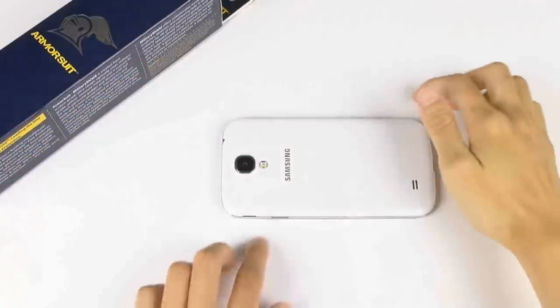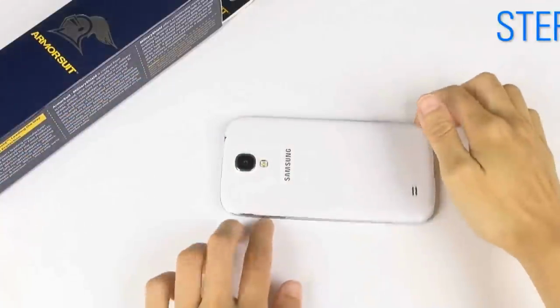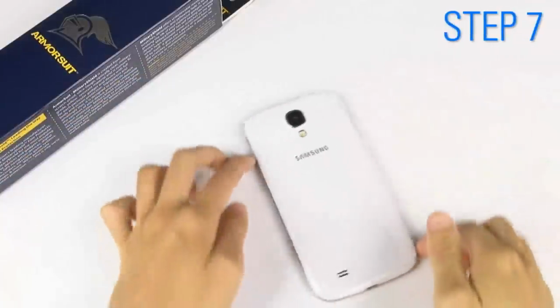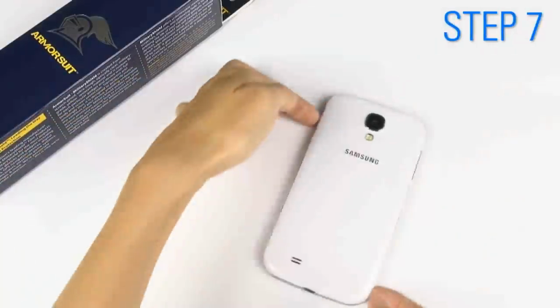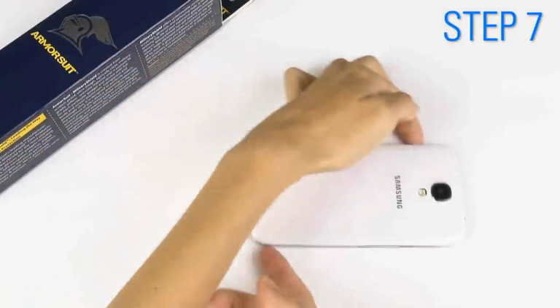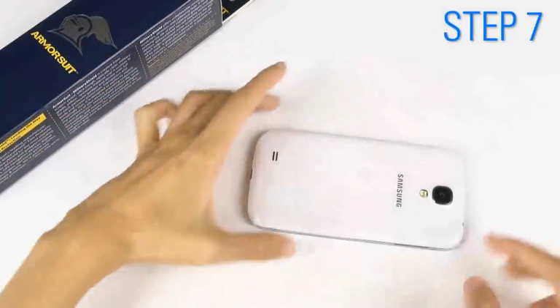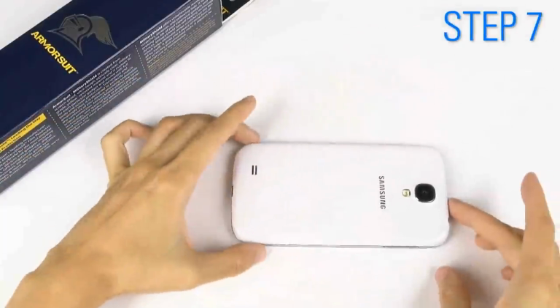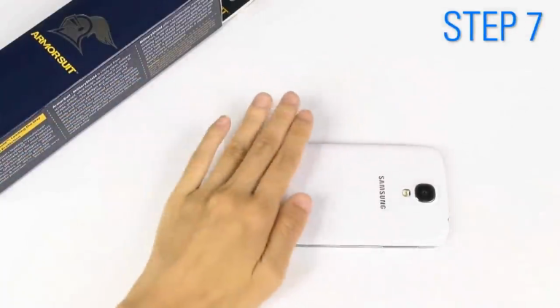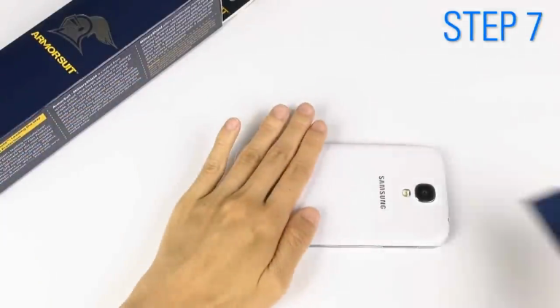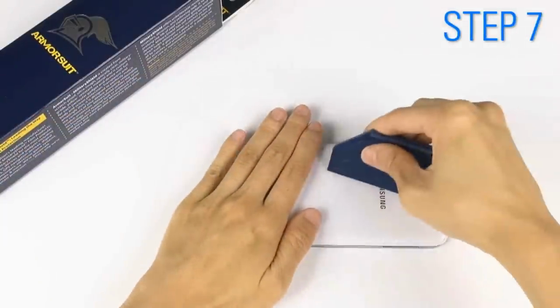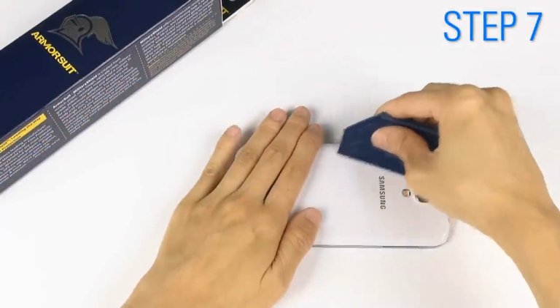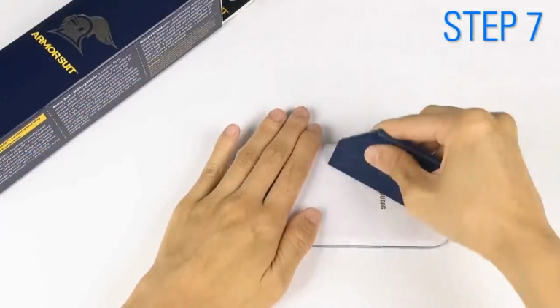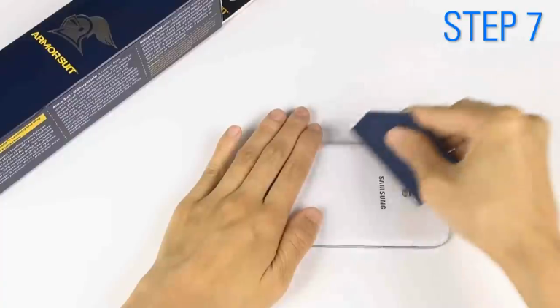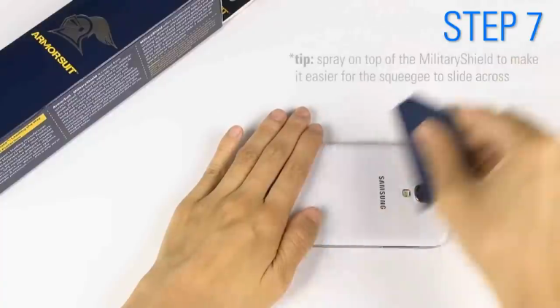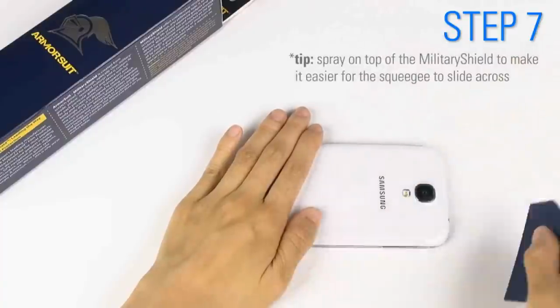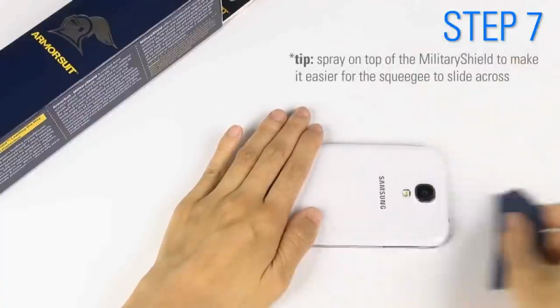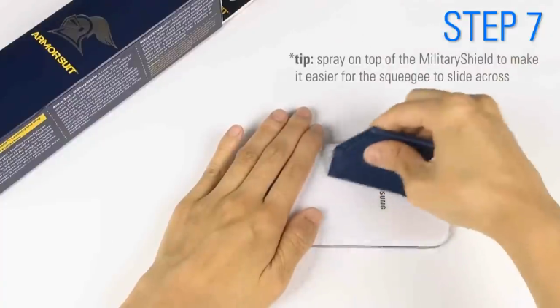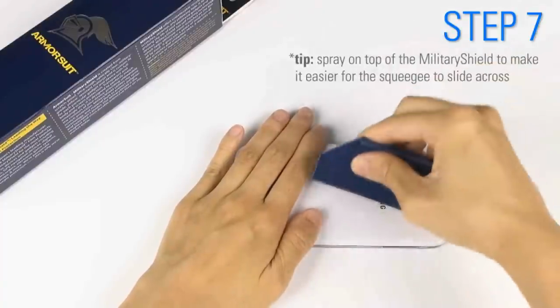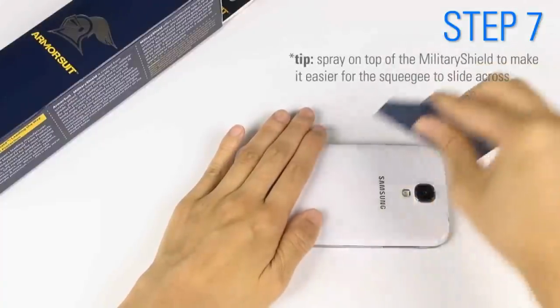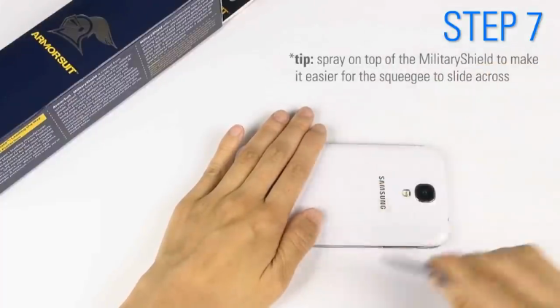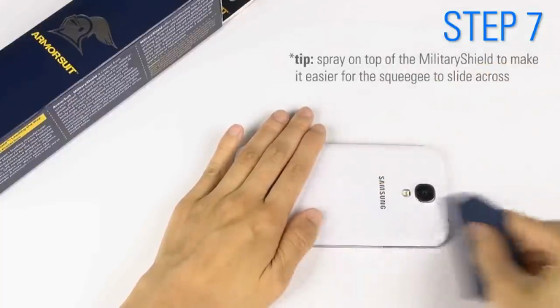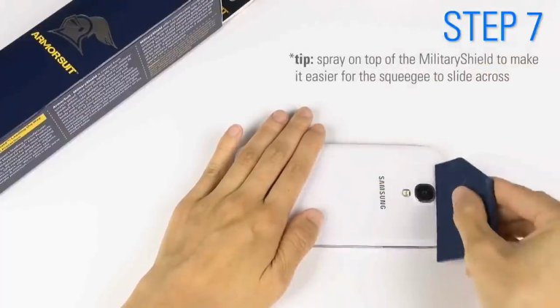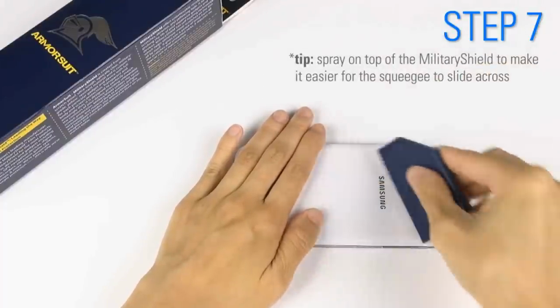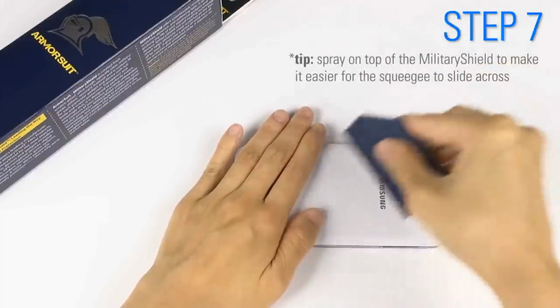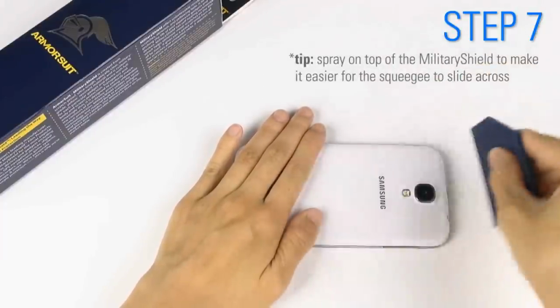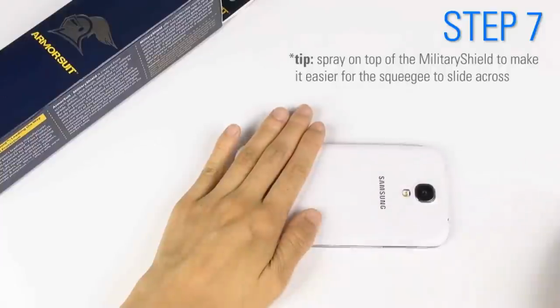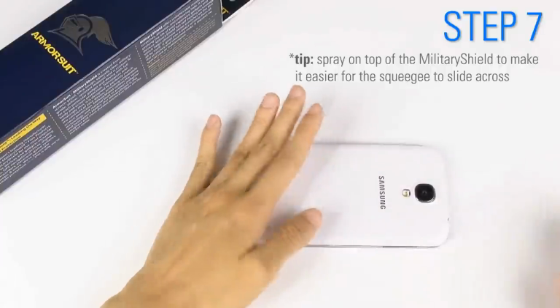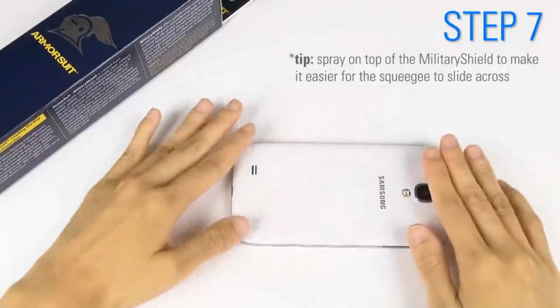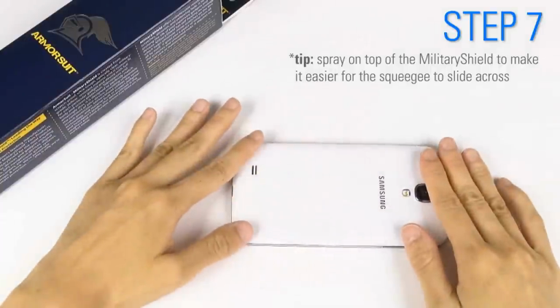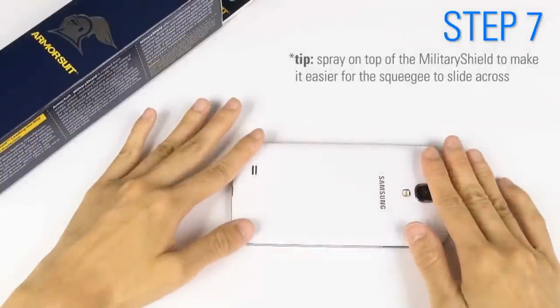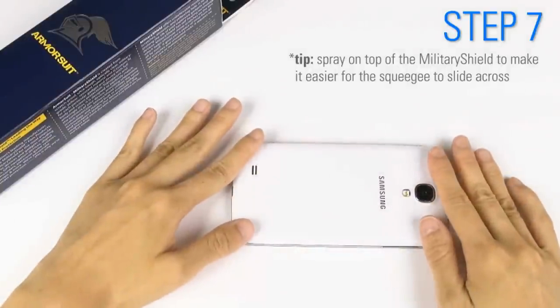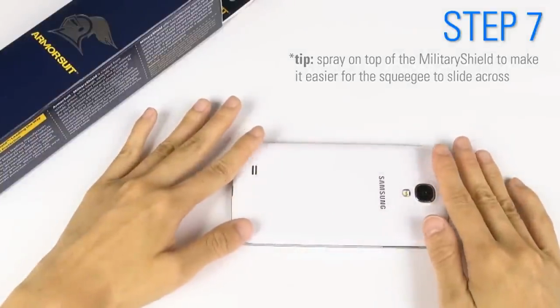Turn it around and continue pushing out all of the solution and air bubbles. Spray on top of the military shield to make it easier for the squeegee to slide across. And reposition once again.